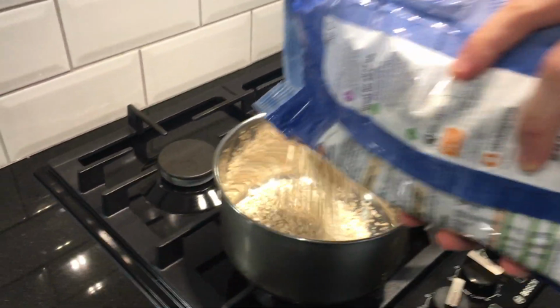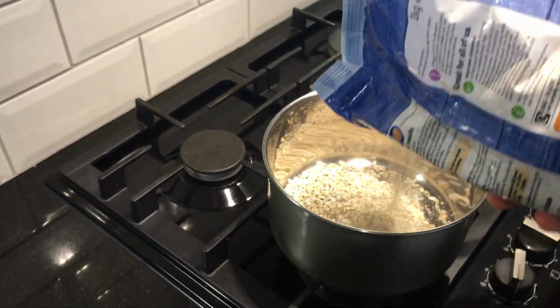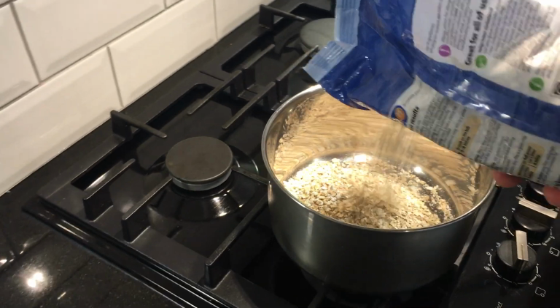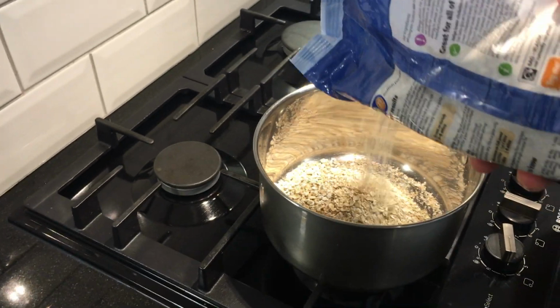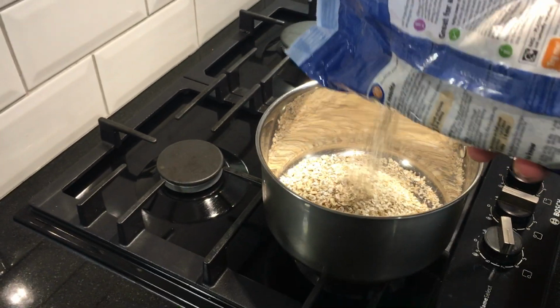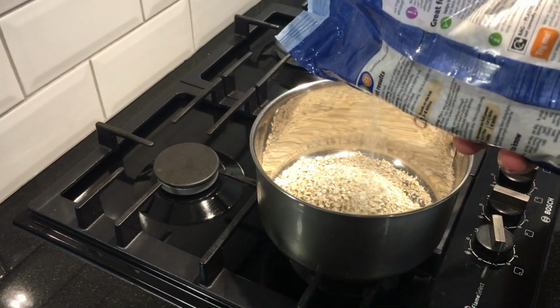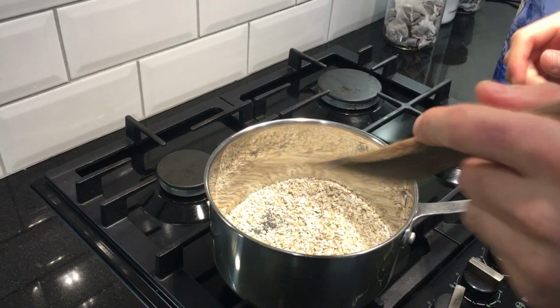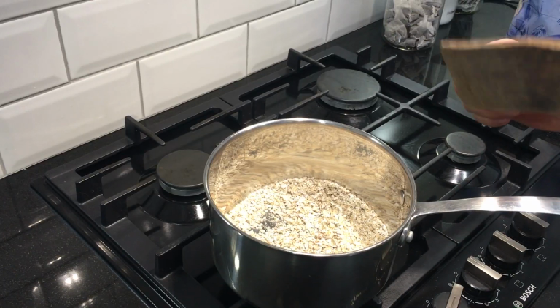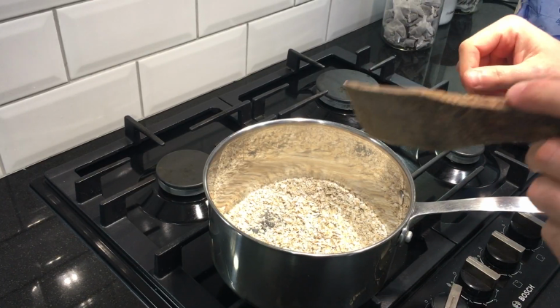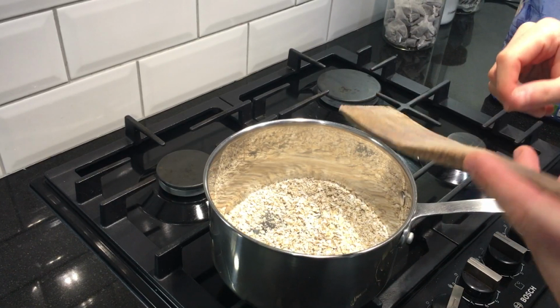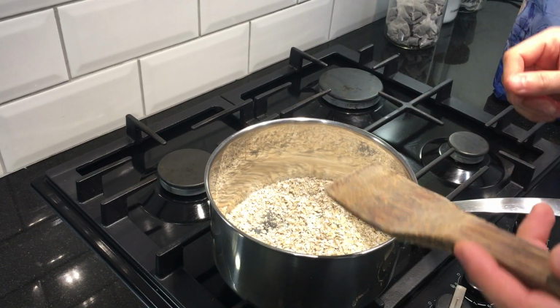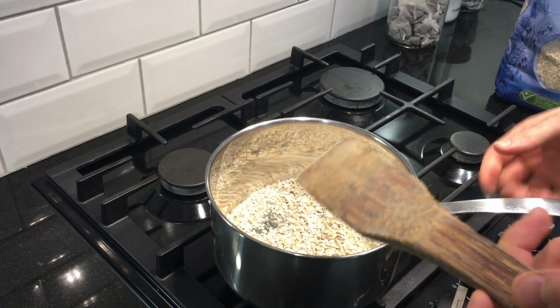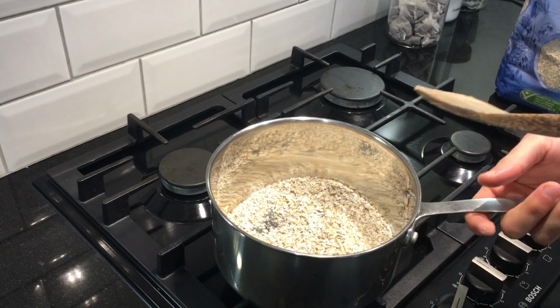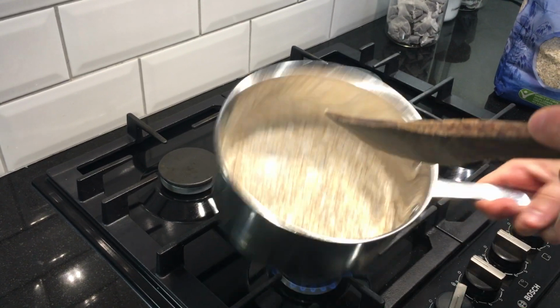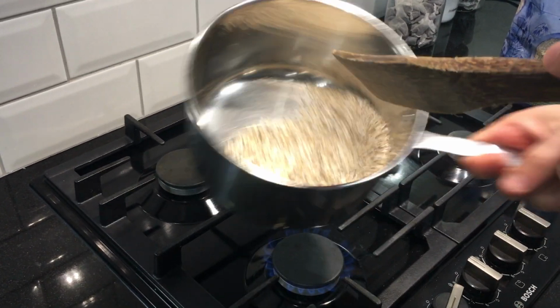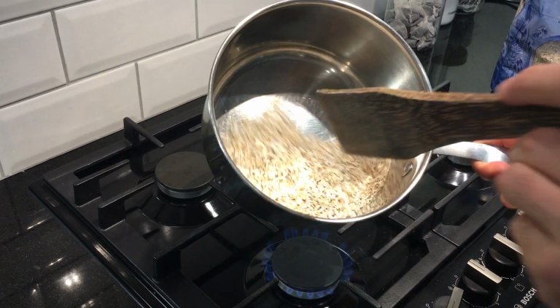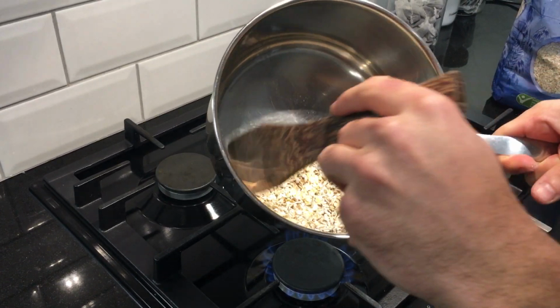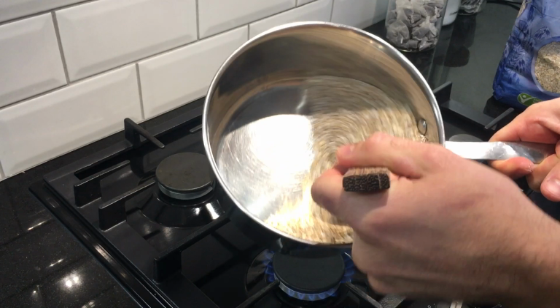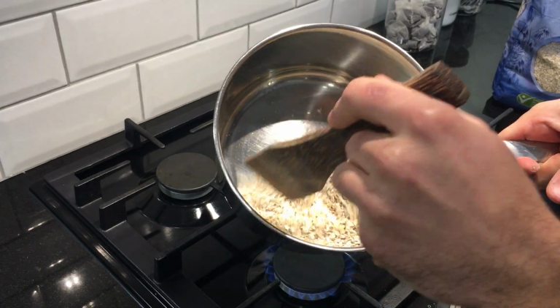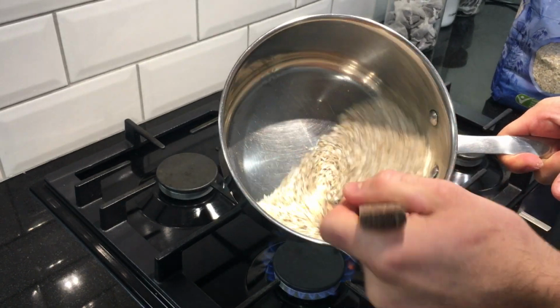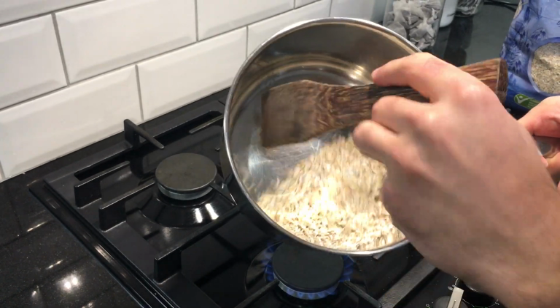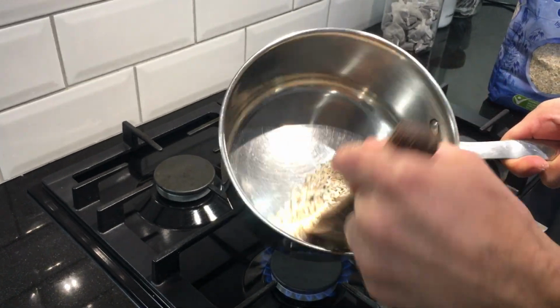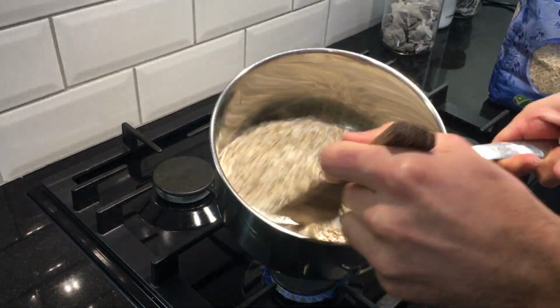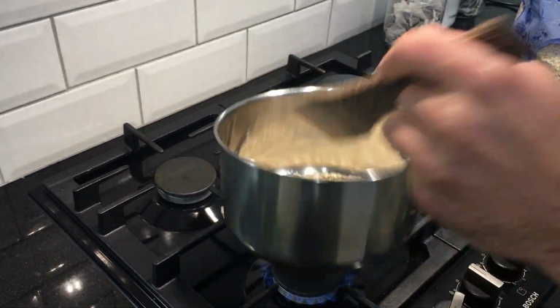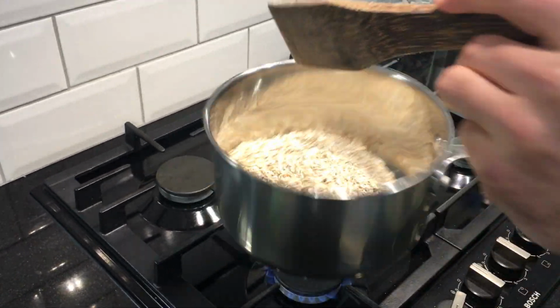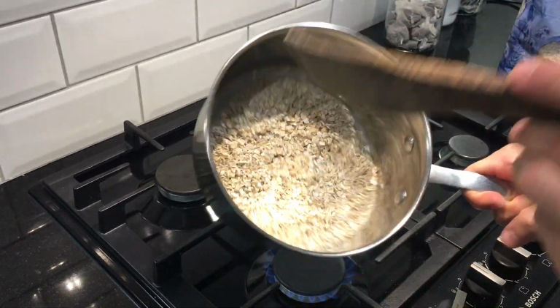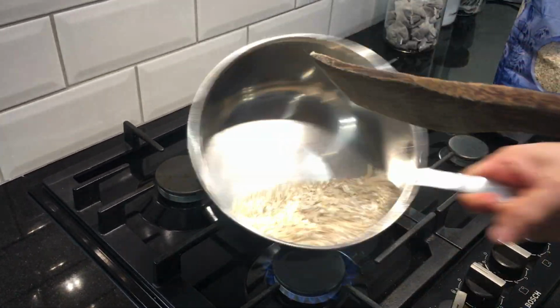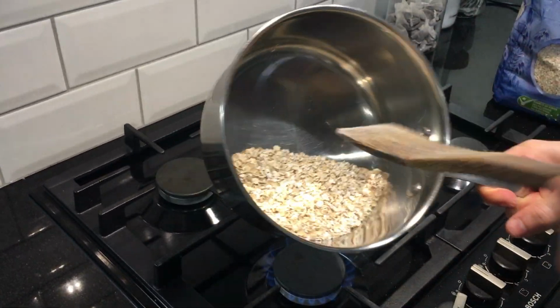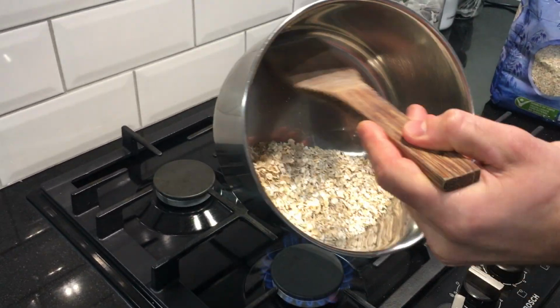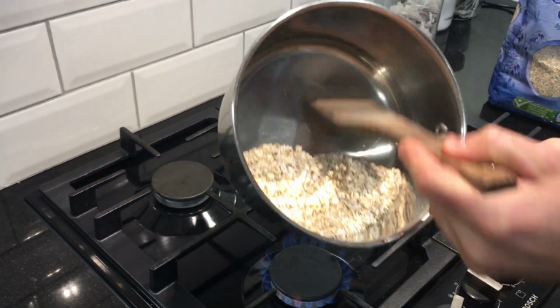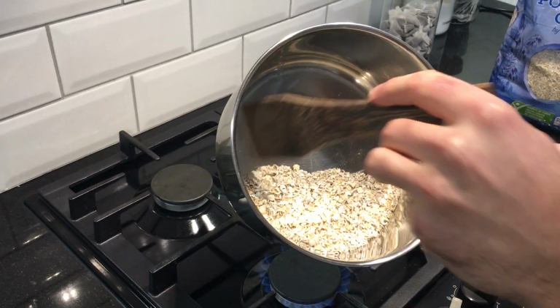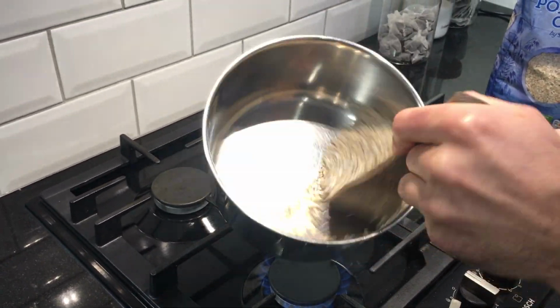Dry pan. I can really smell them now — it's been two or three minutes. The window of them burning is massive so they're not going to catch. There's no danger of that. As you can see it's just dry.